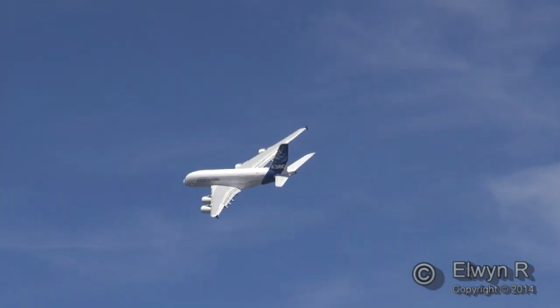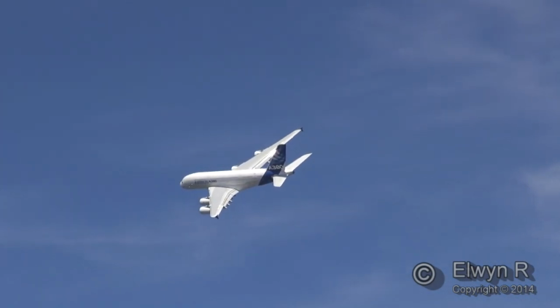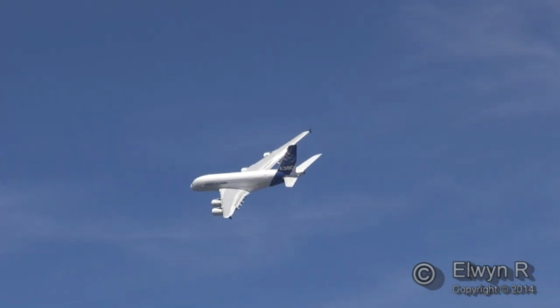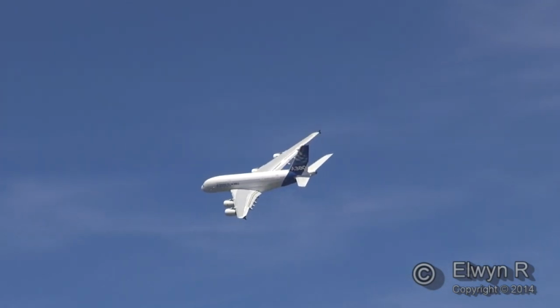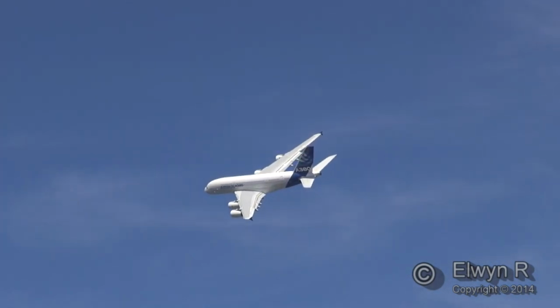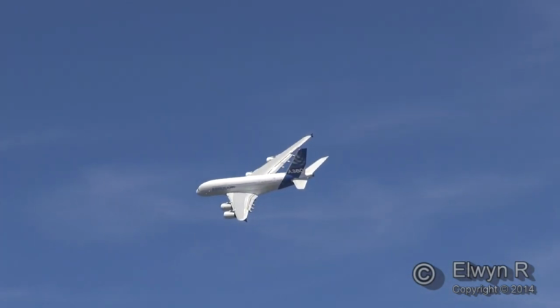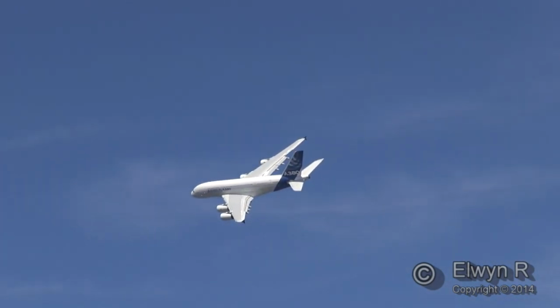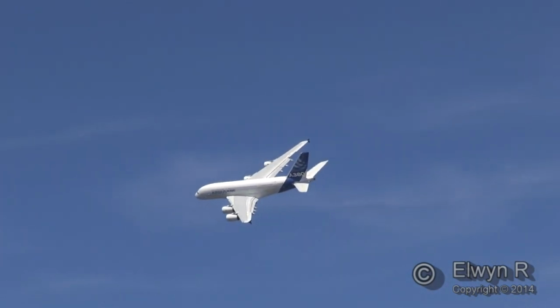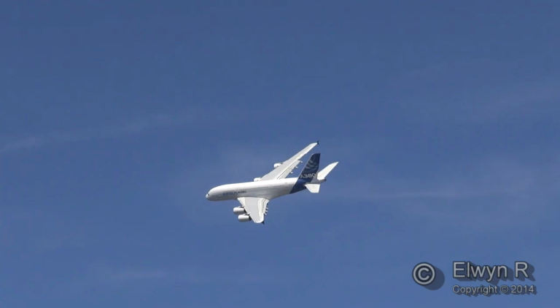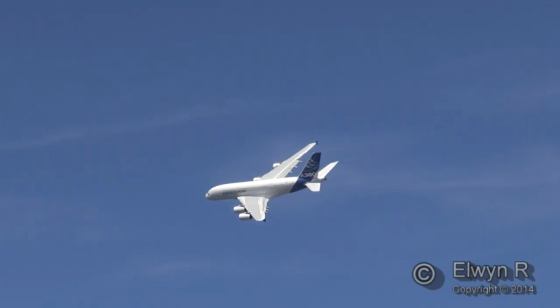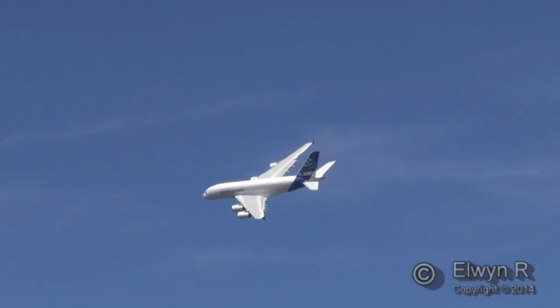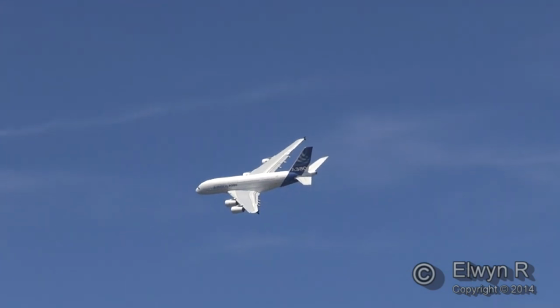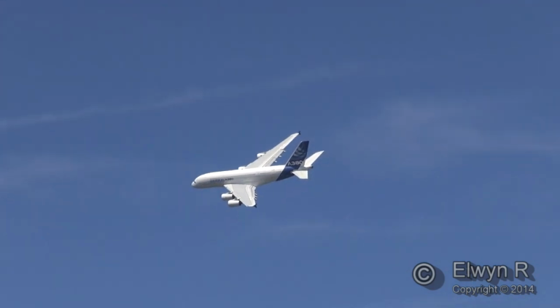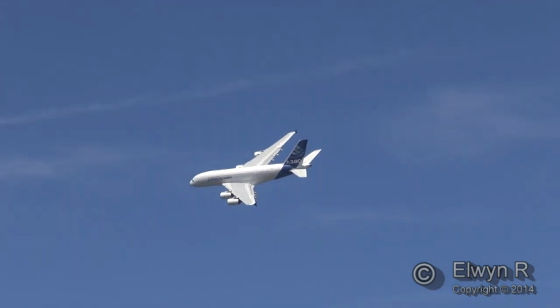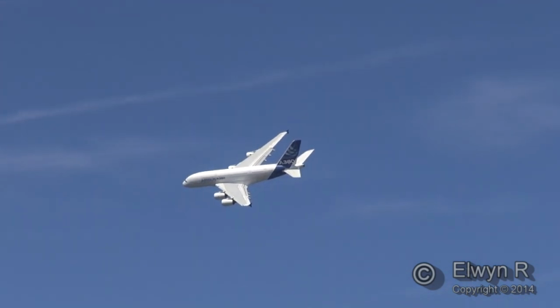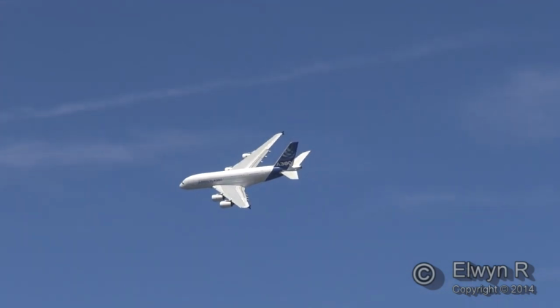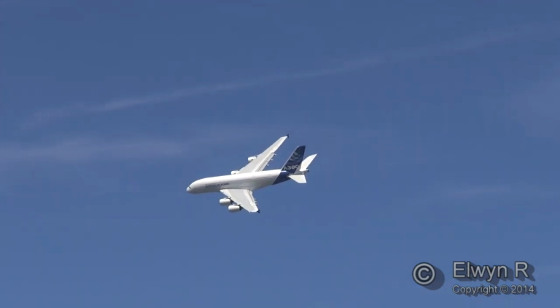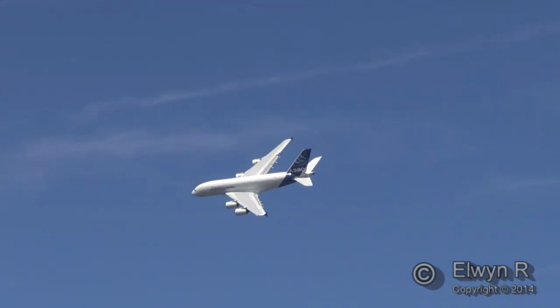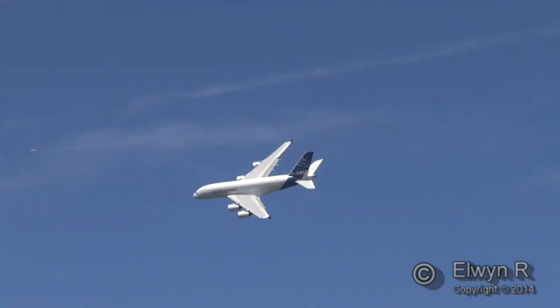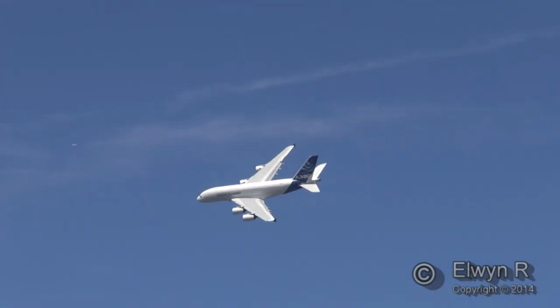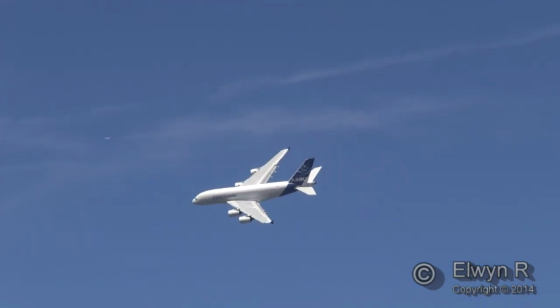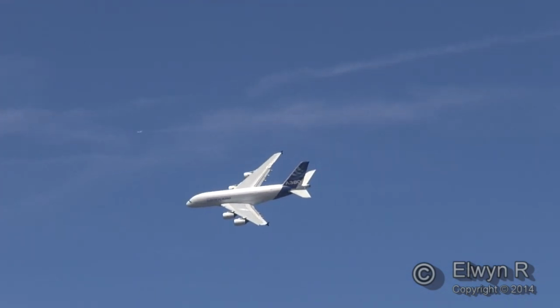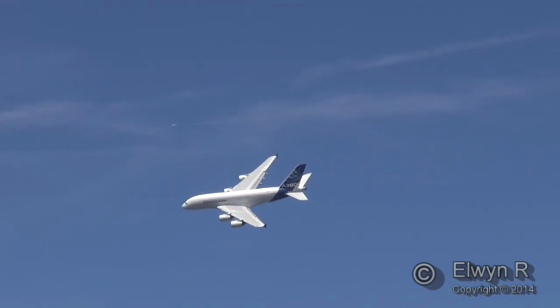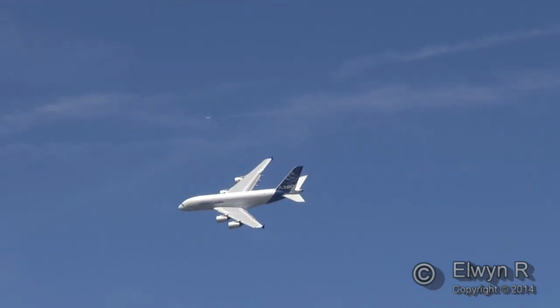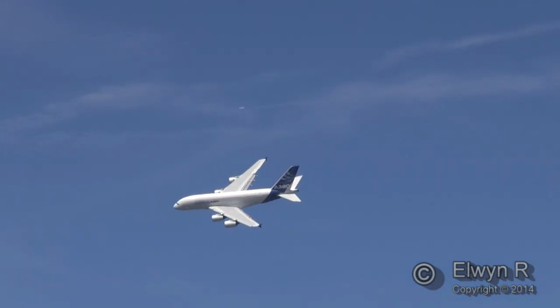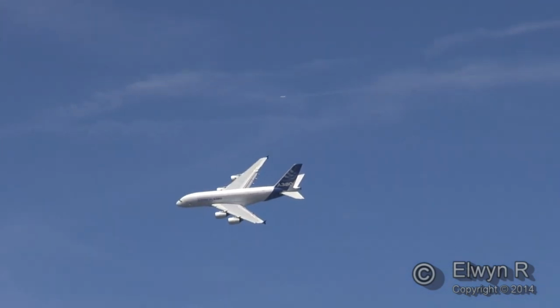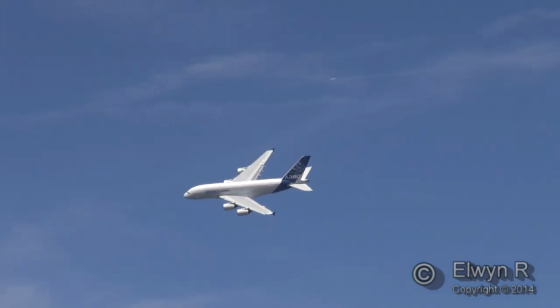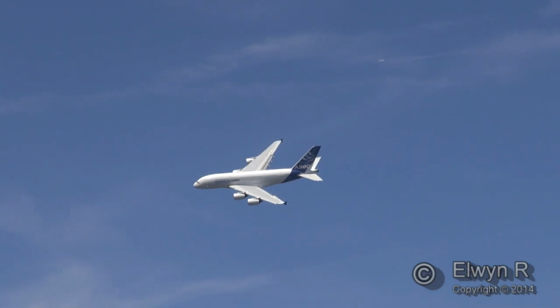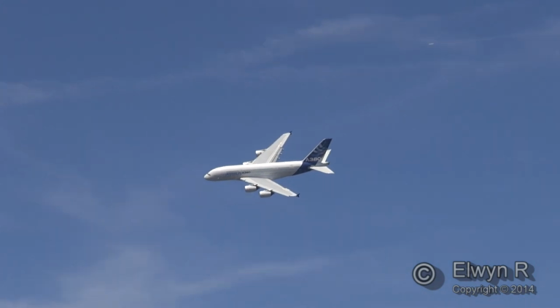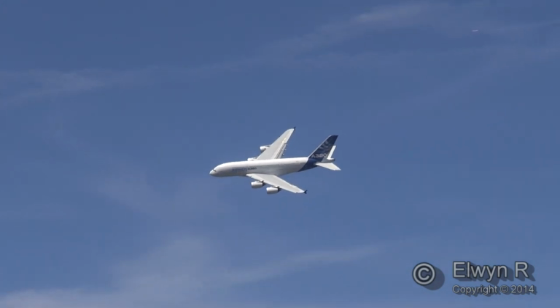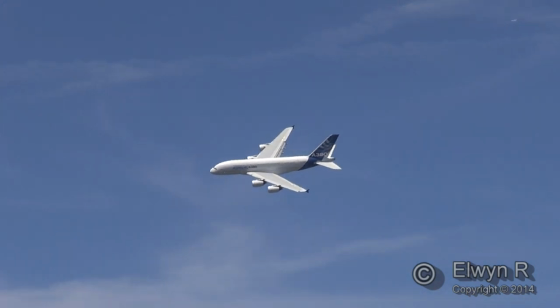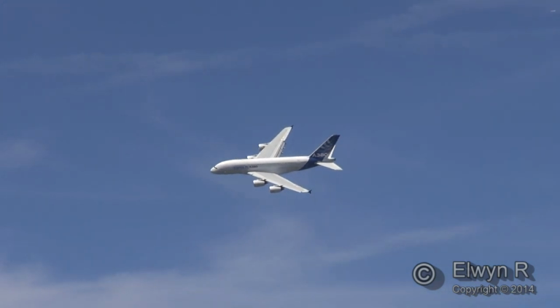The Trent 900 draws in enough air to inflate 72,000 party balloons in one second. On the success of the A380 — in January this year, orders stood at over 300, 304 to be exact, with 122 of these aircraft types already delivered.